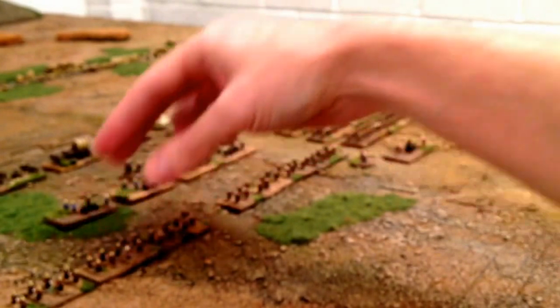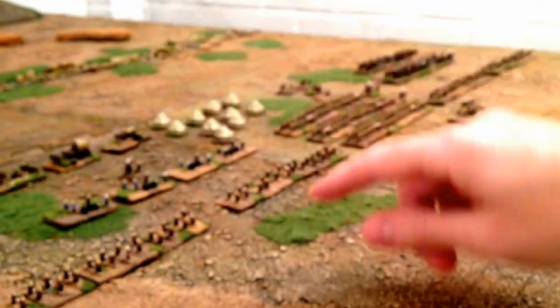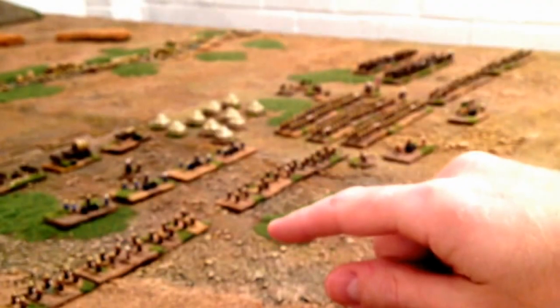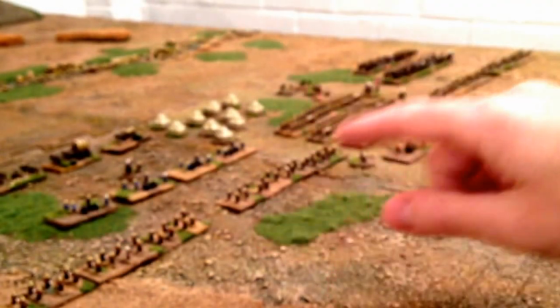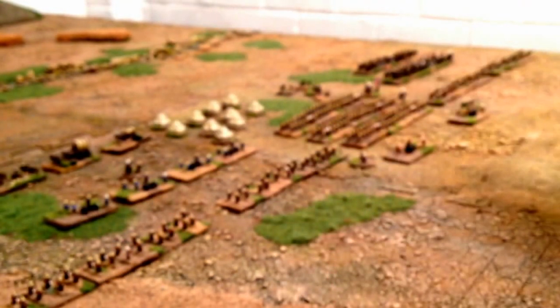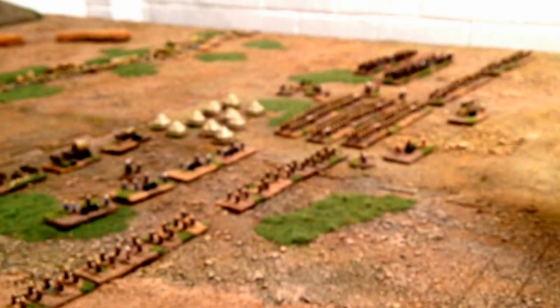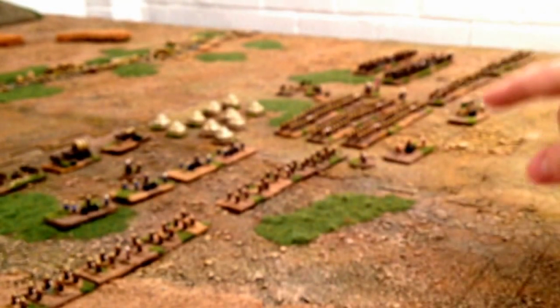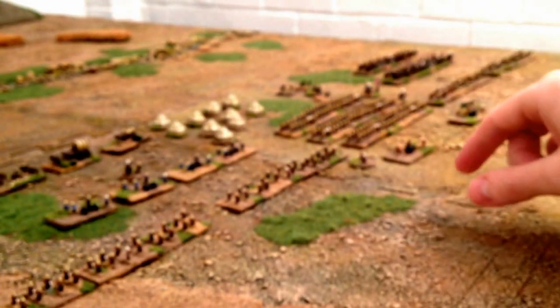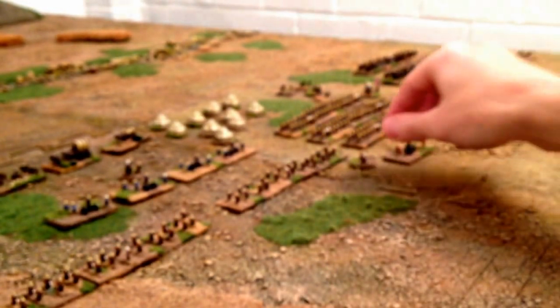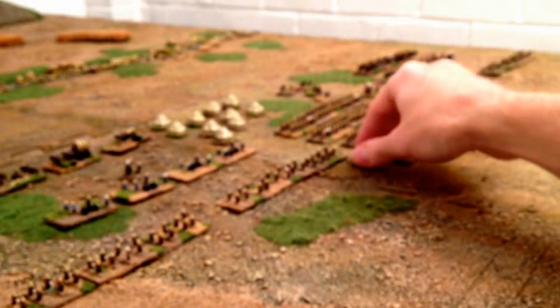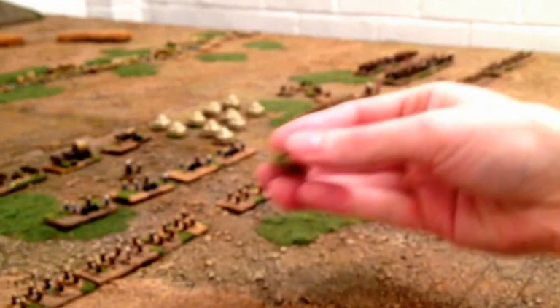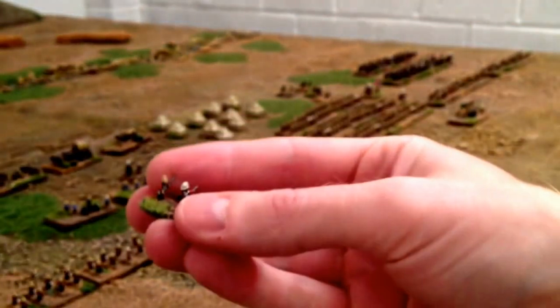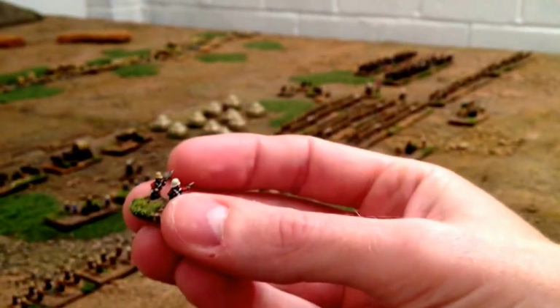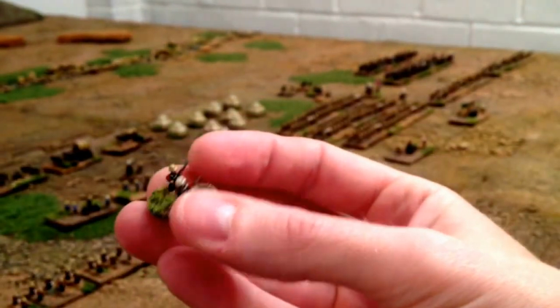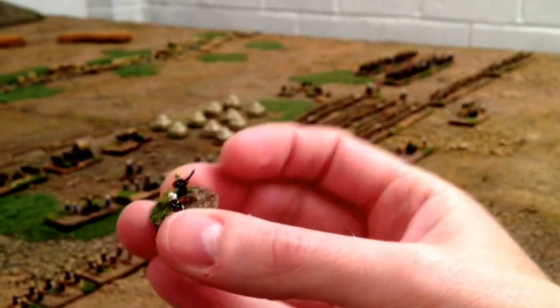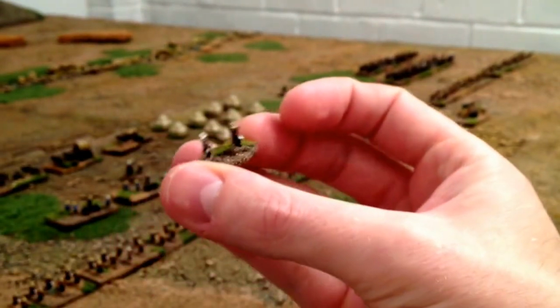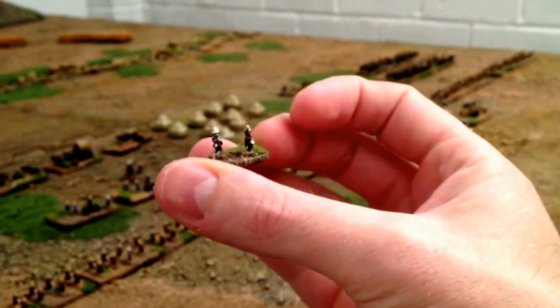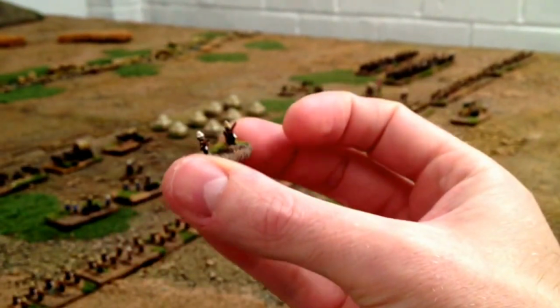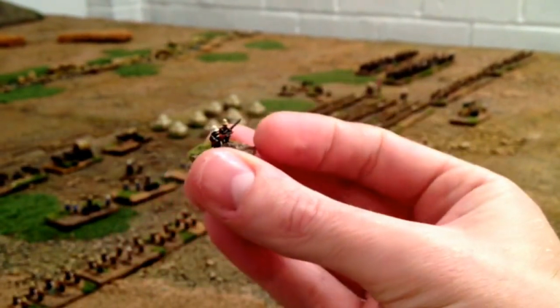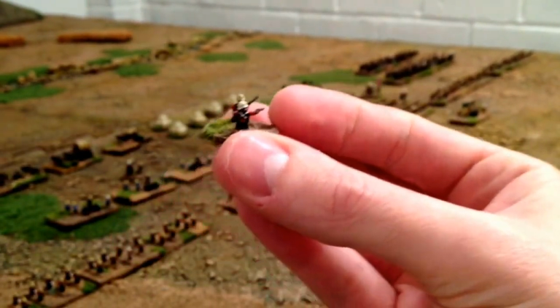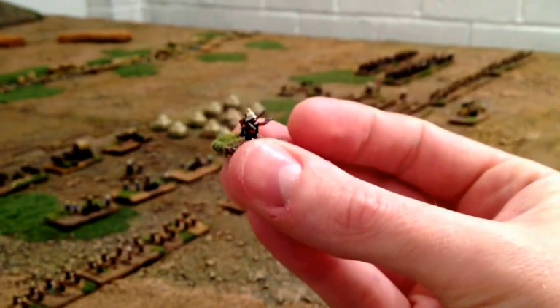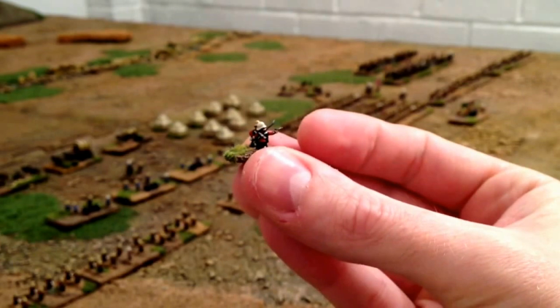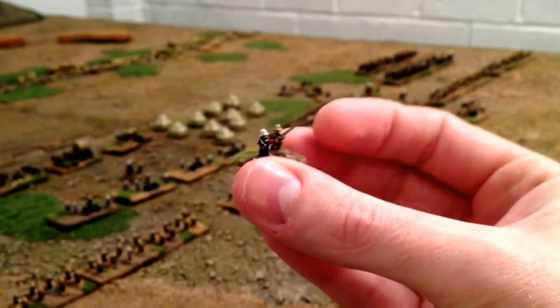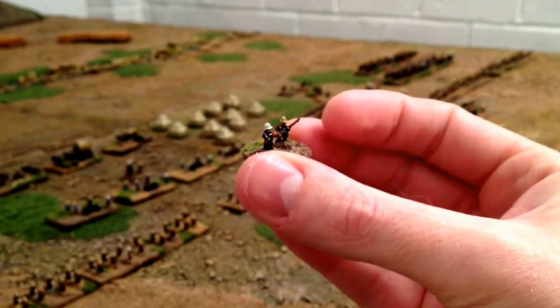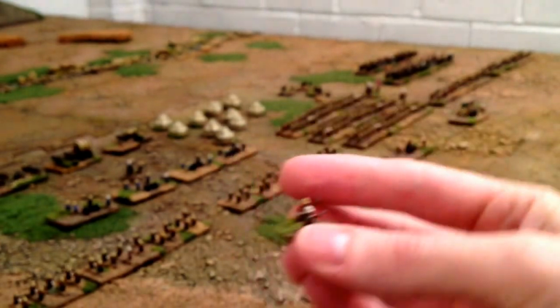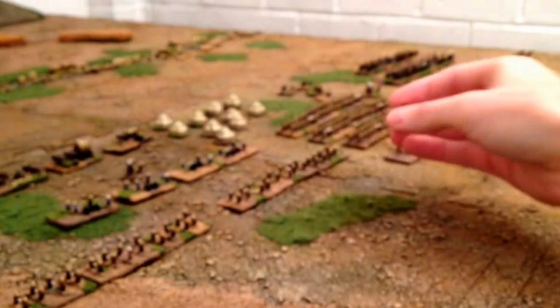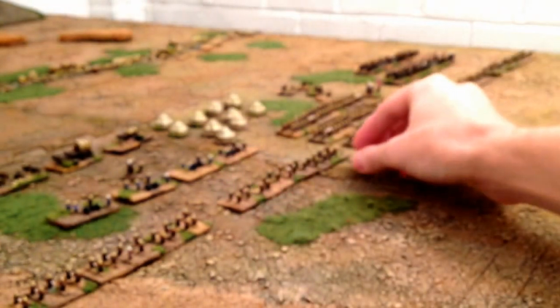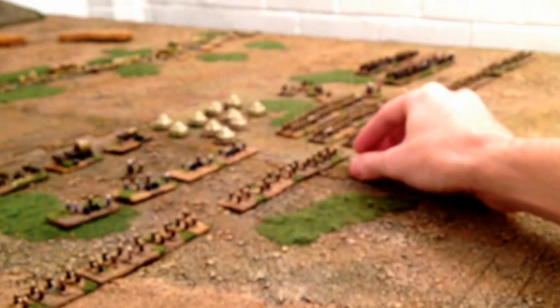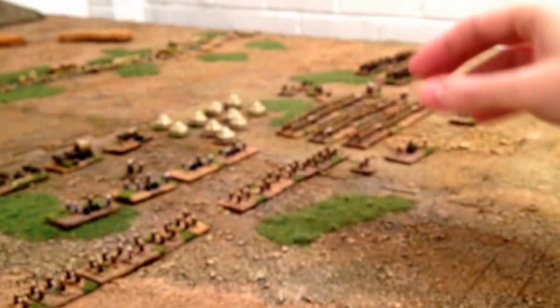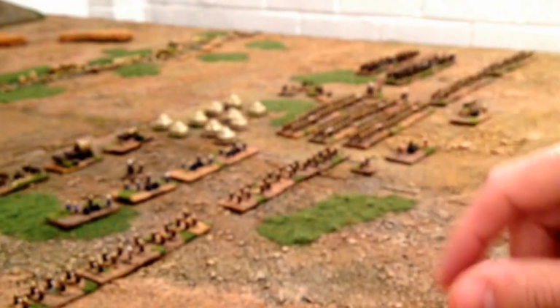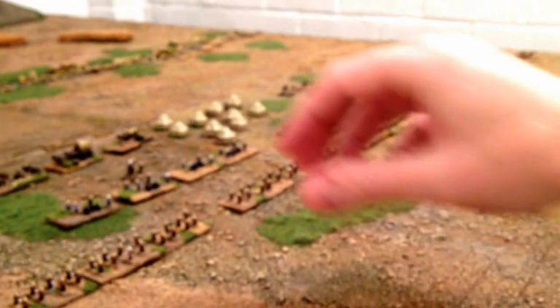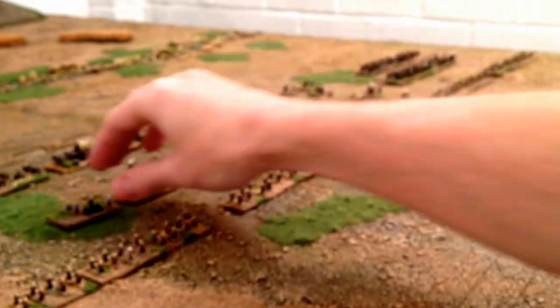So I've got one, two, three, four of those, and then we've got a couple of infantry commands for holding actions, things like that.